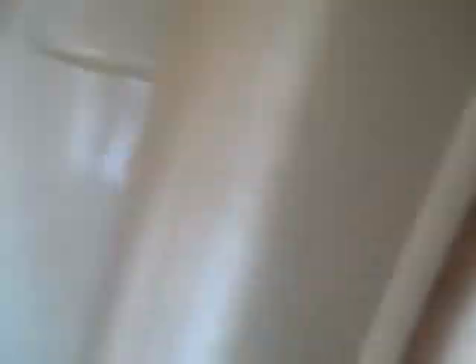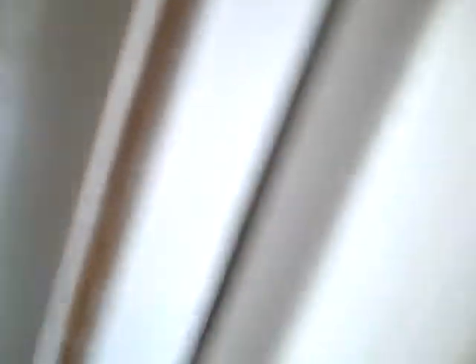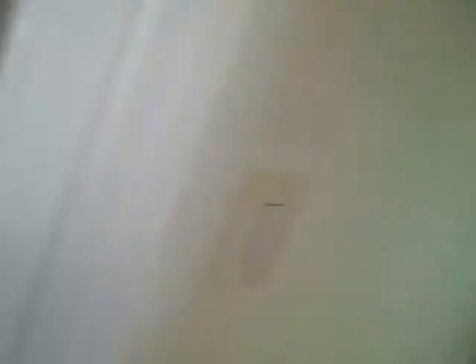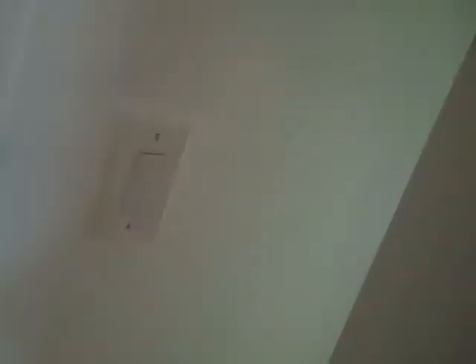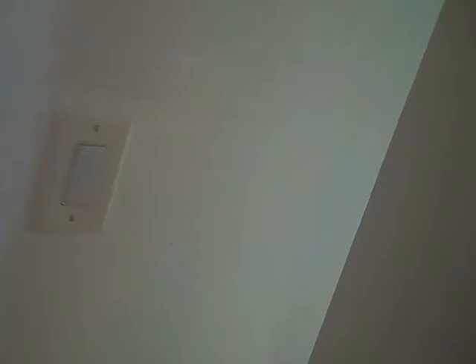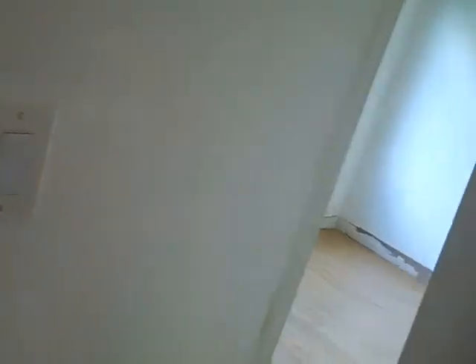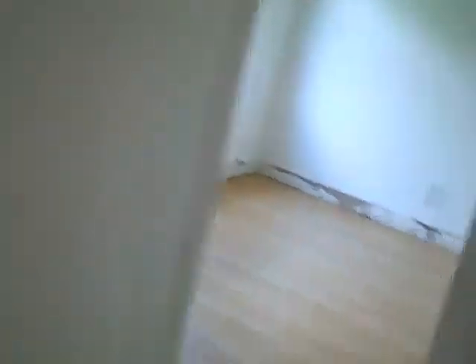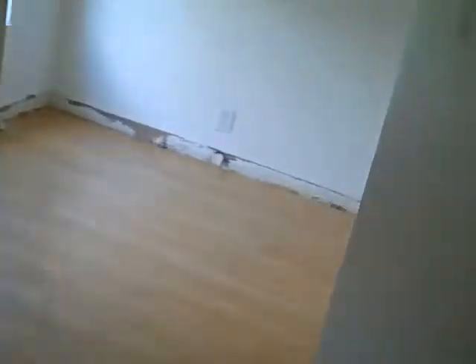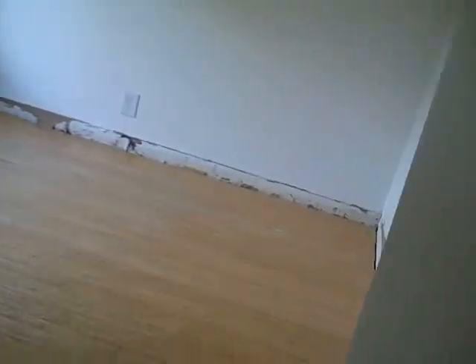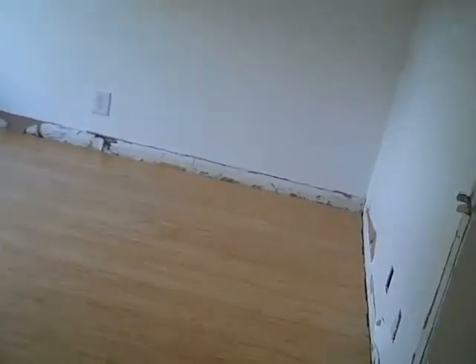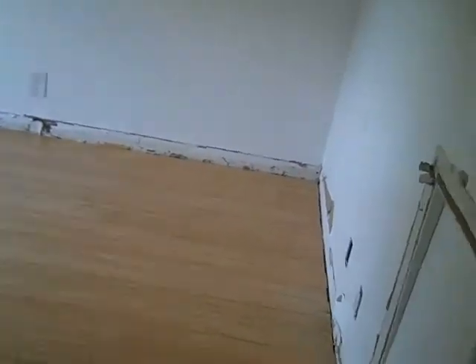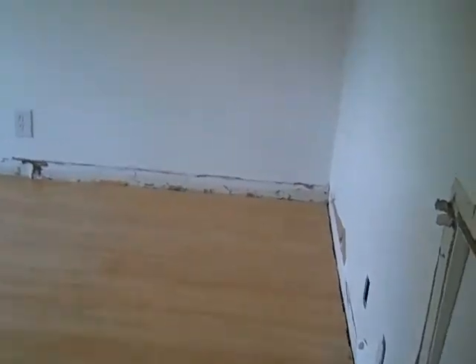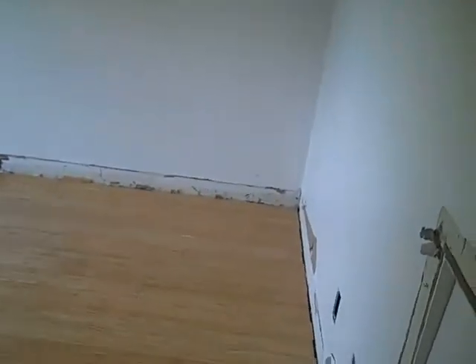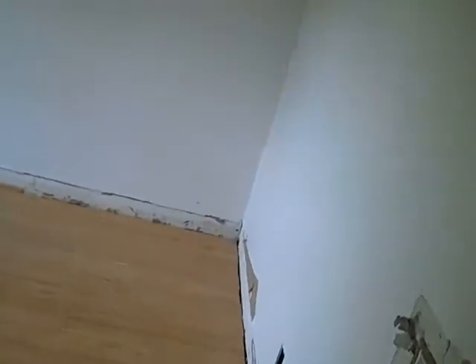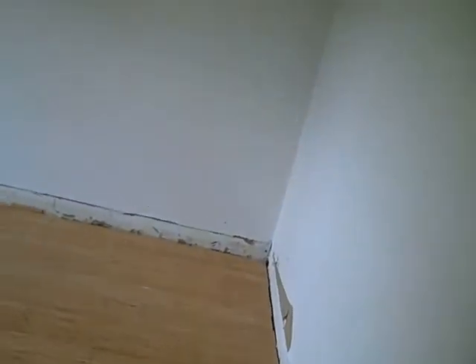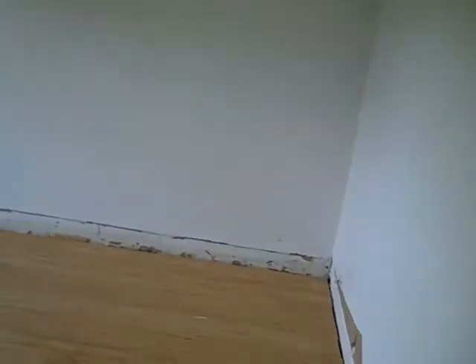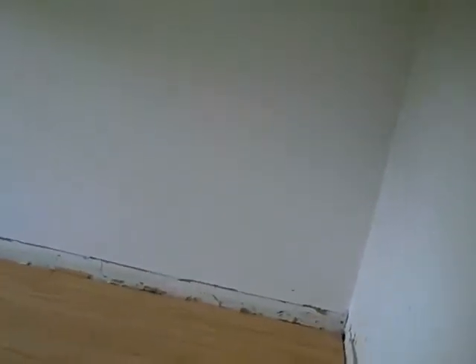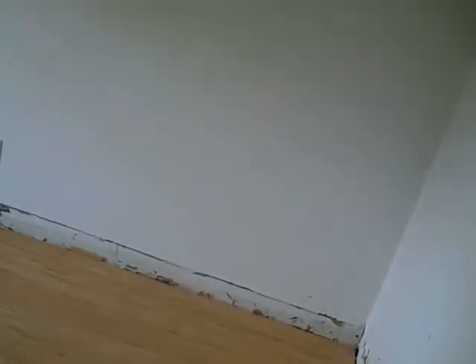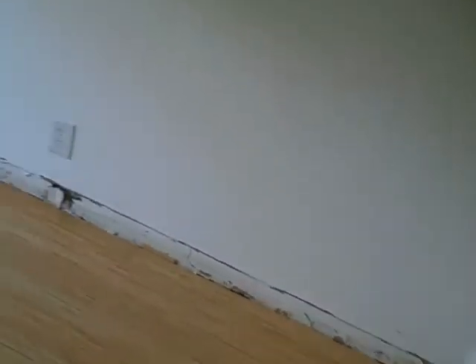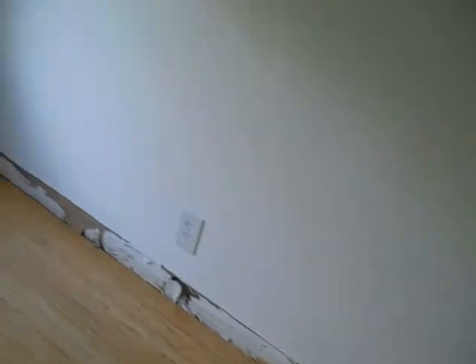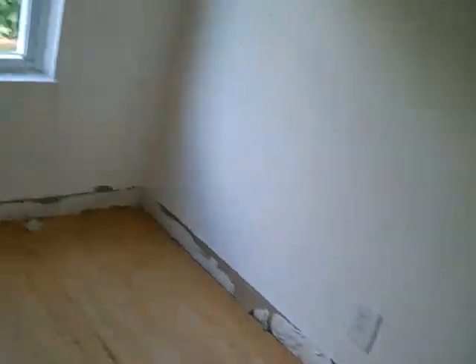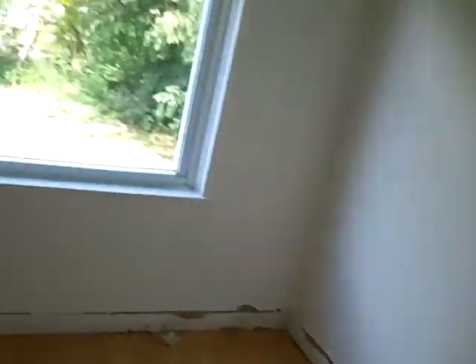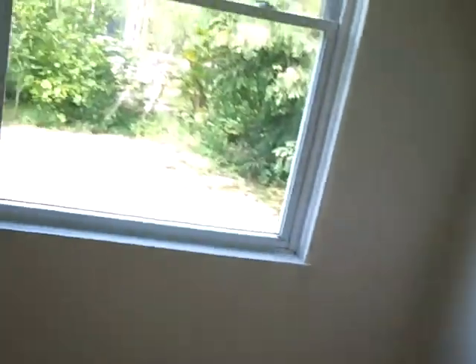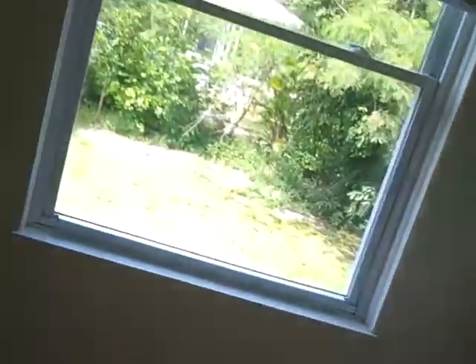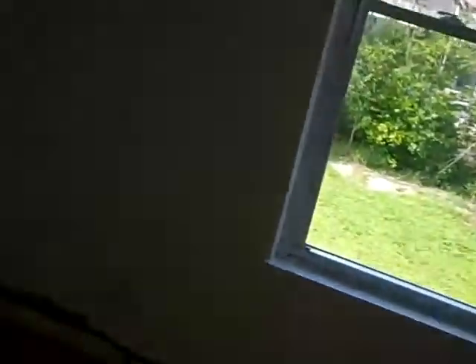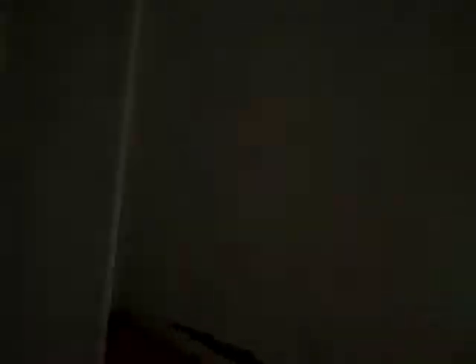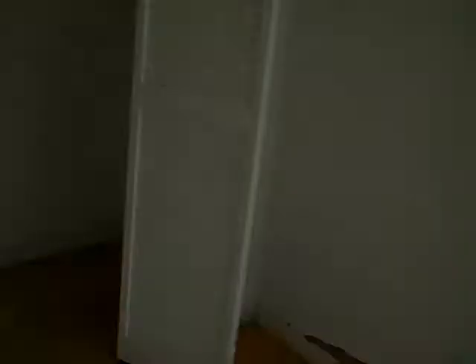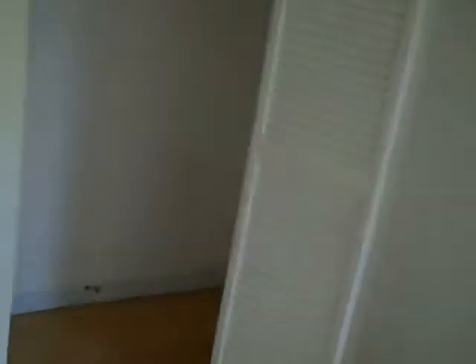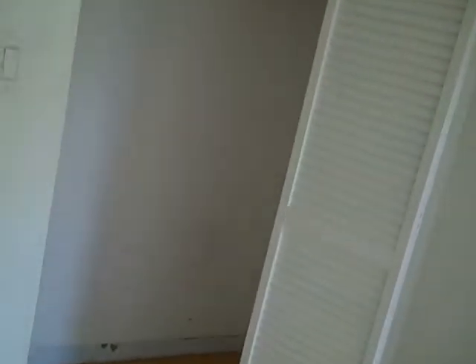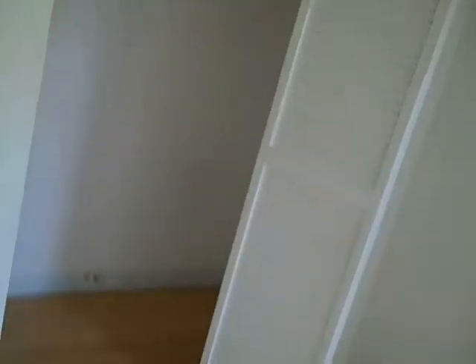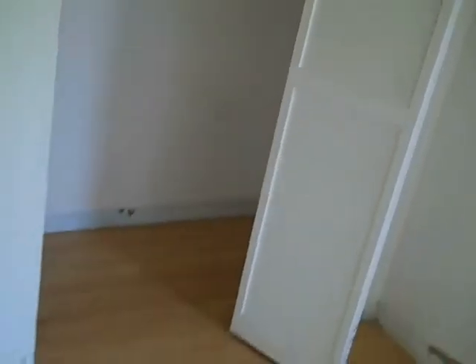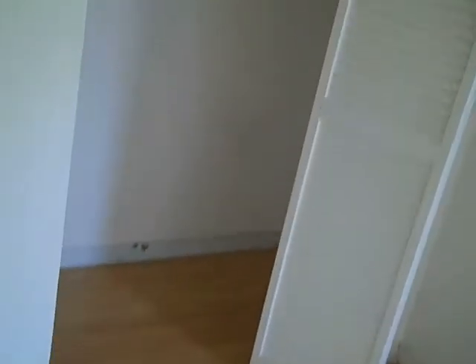On the same floor here there's a one bedroom. It's got the same type of wooden floors in it, with a window. It's a little on the small side, and has a closet.